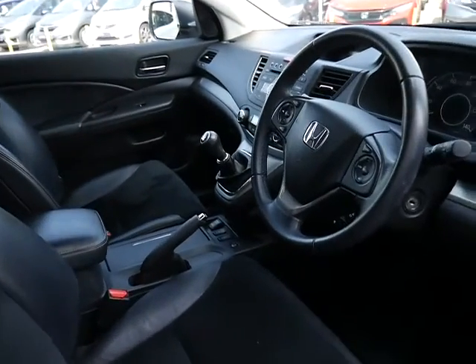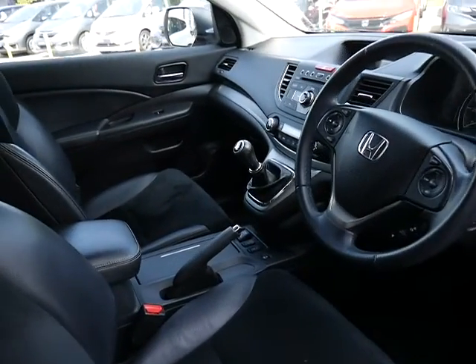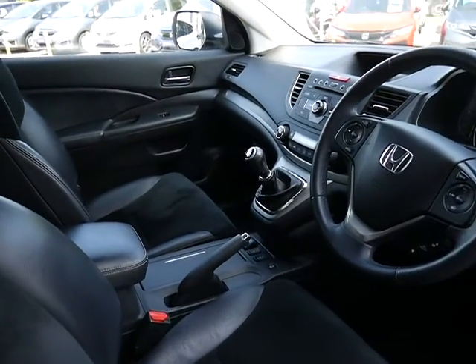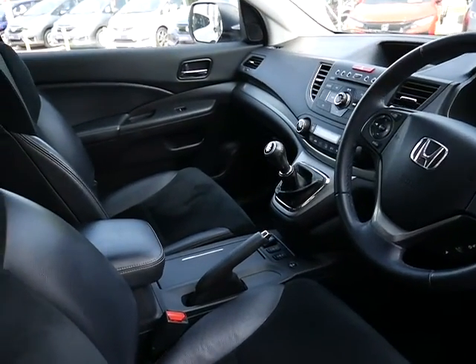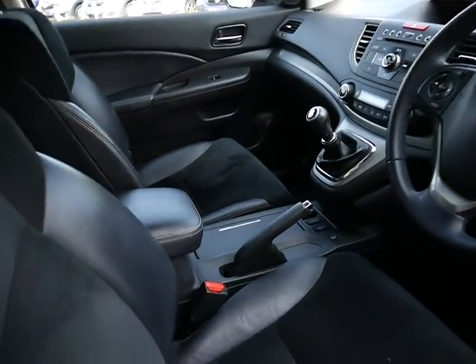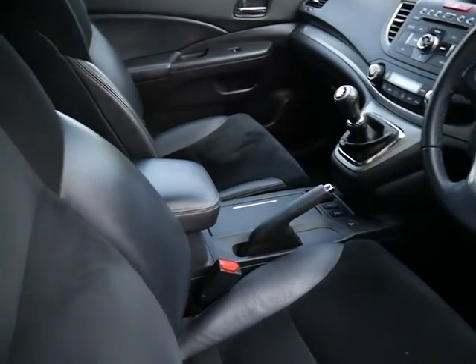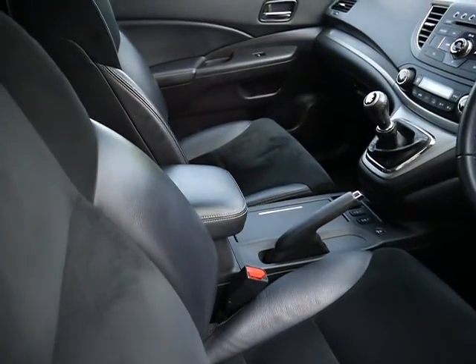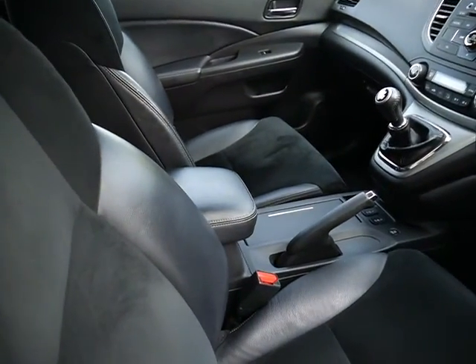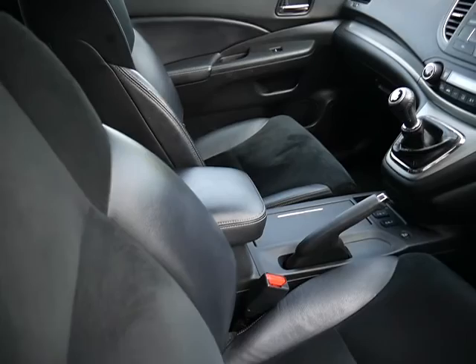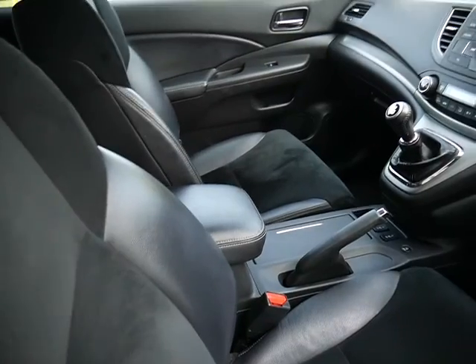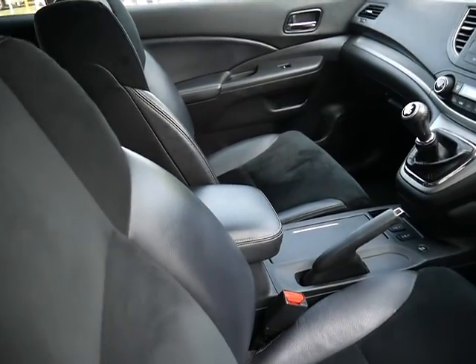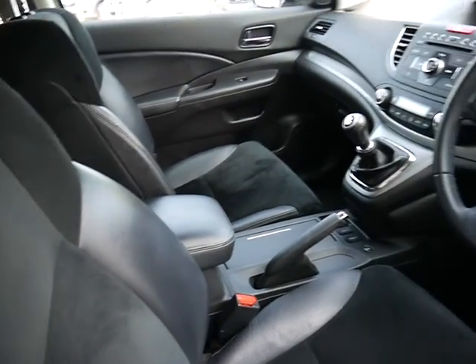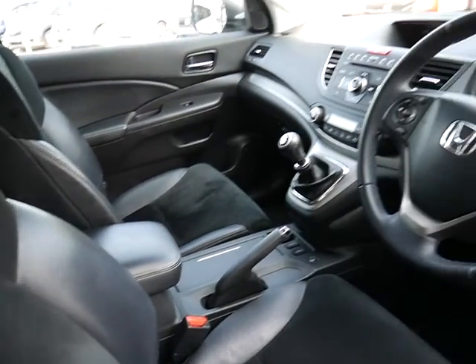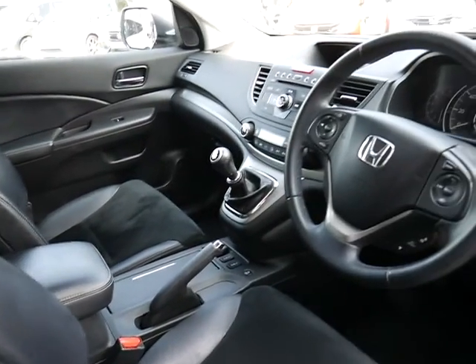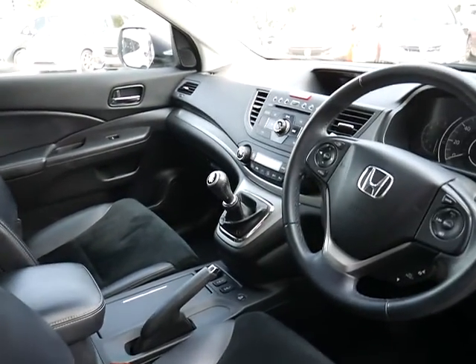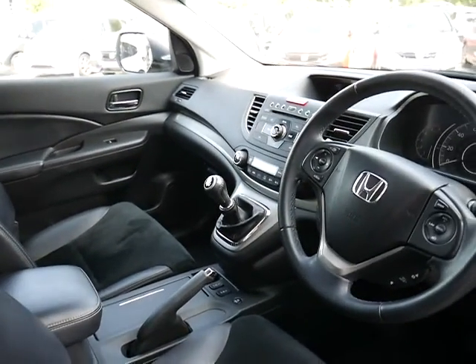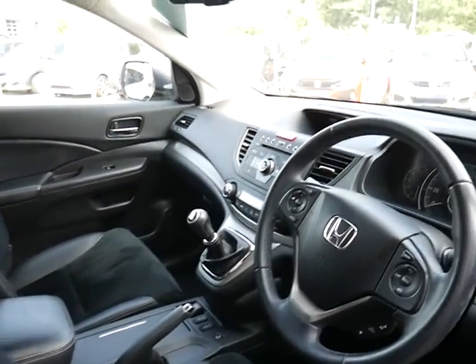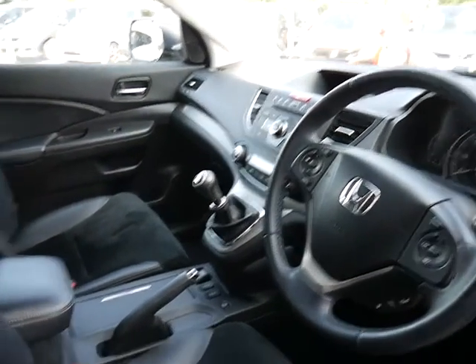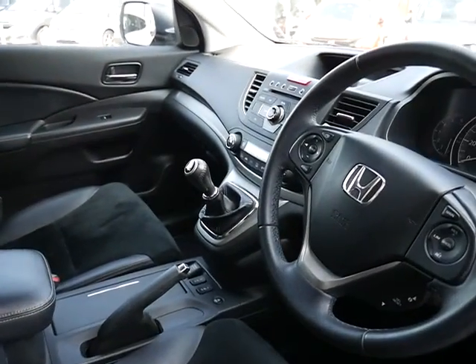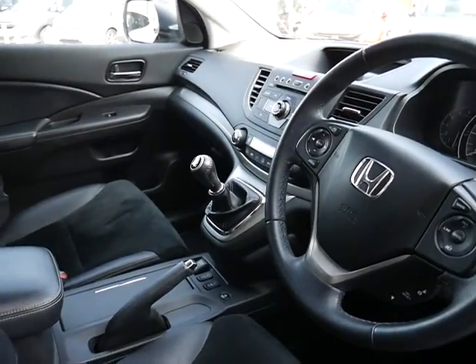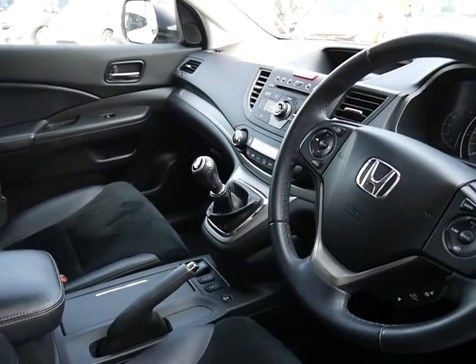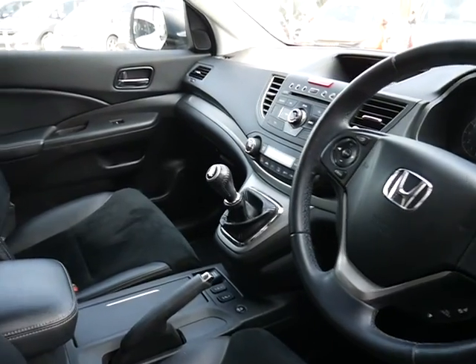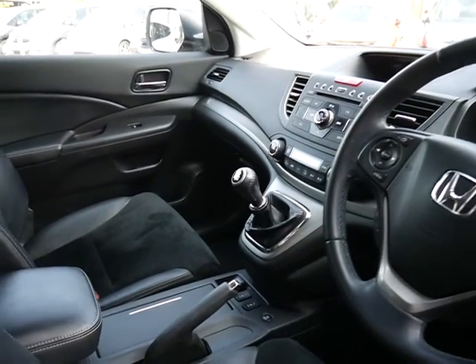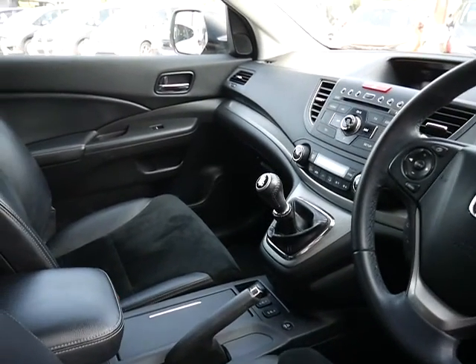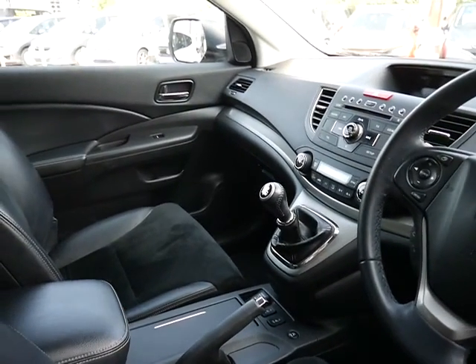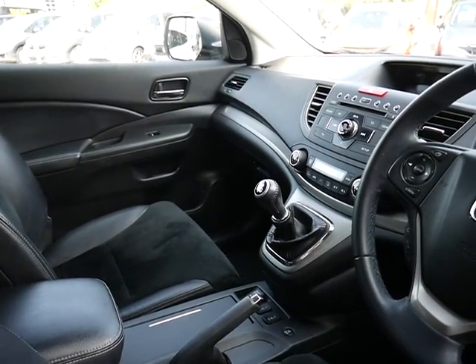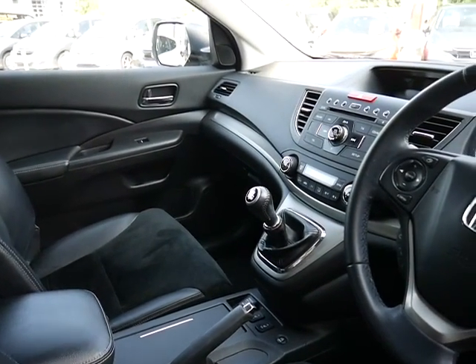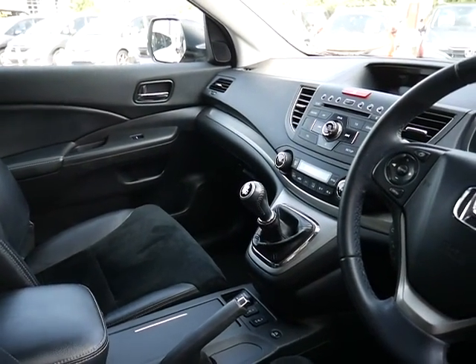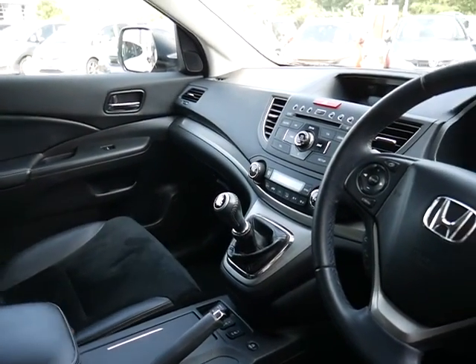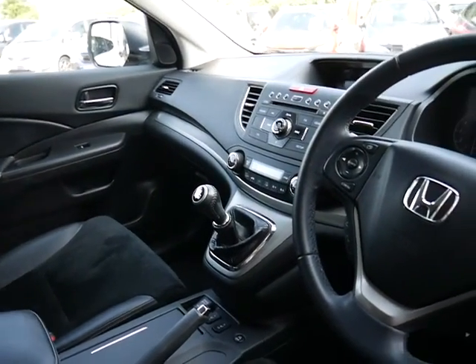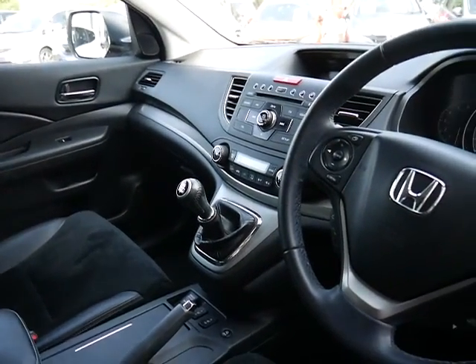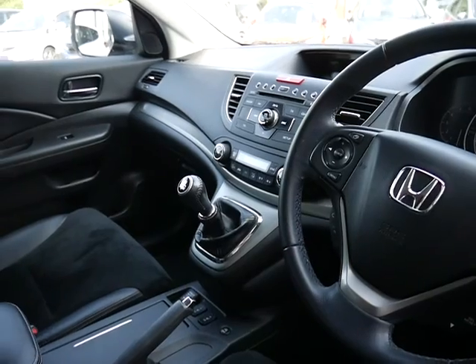Moving inside, you can see half leather upholstery with Alcantara suede in the middle, complemented with heated seats. There's a nice little touch with the leather steering wheel and gear knob, and a digital radio CD player with controls on the steering wheel.